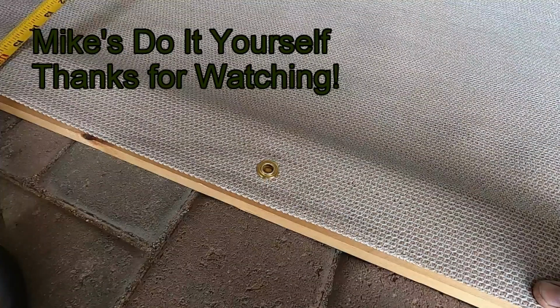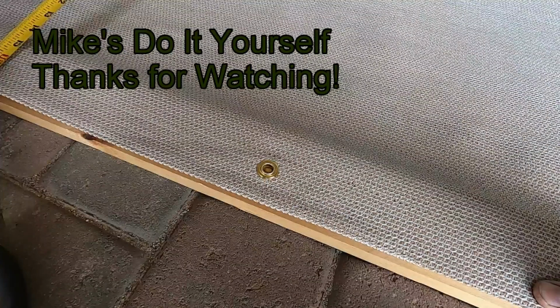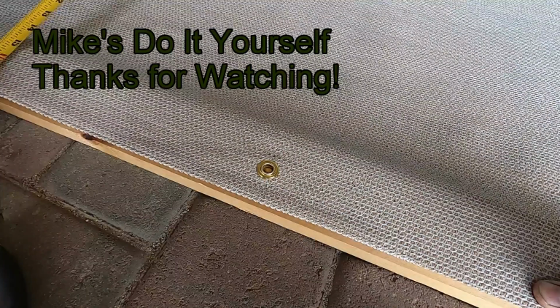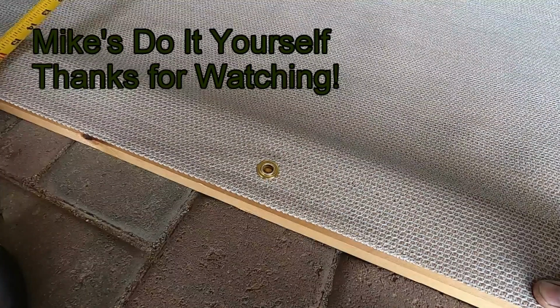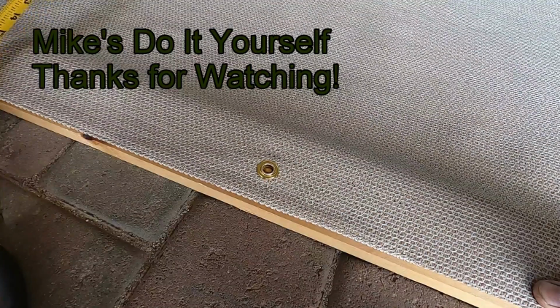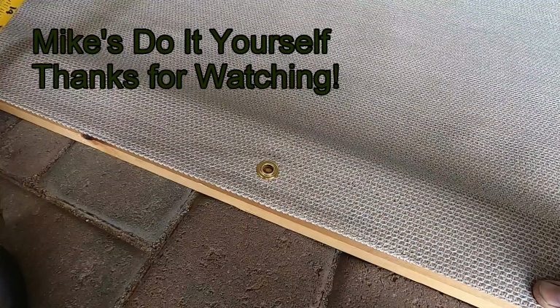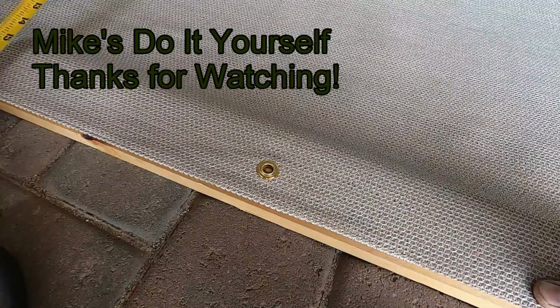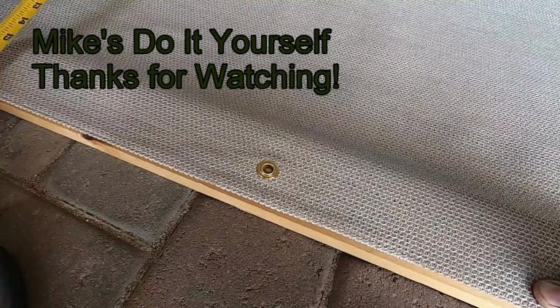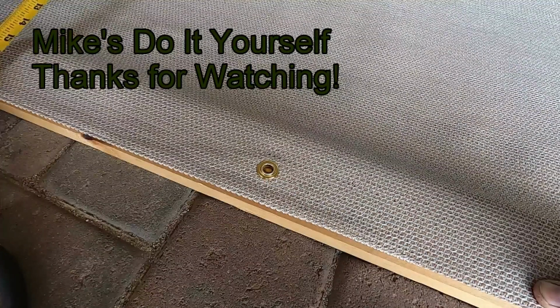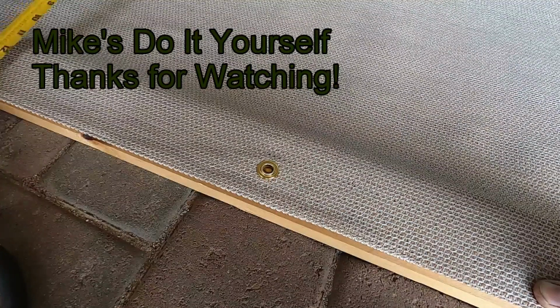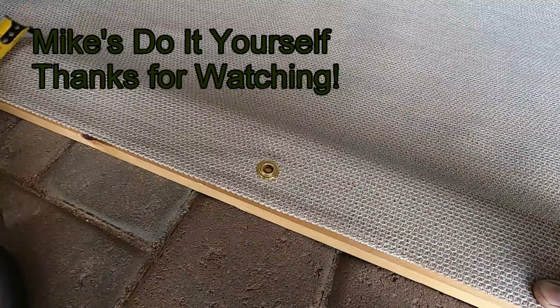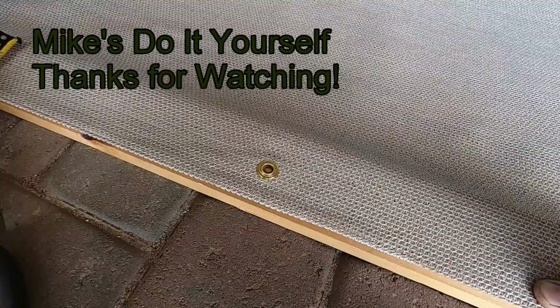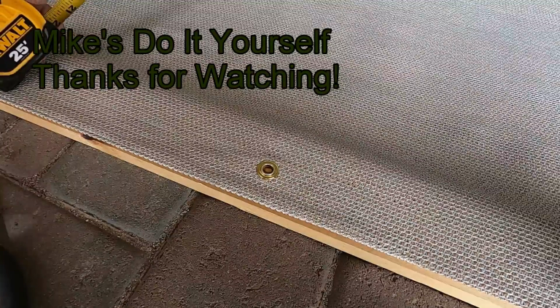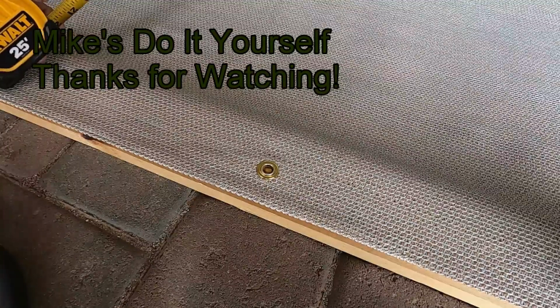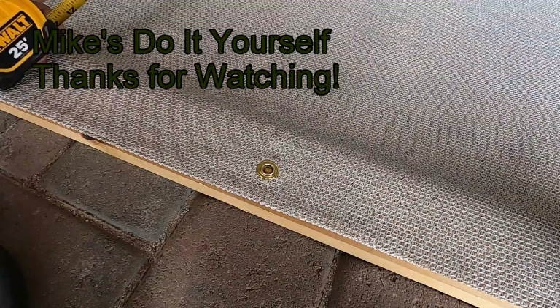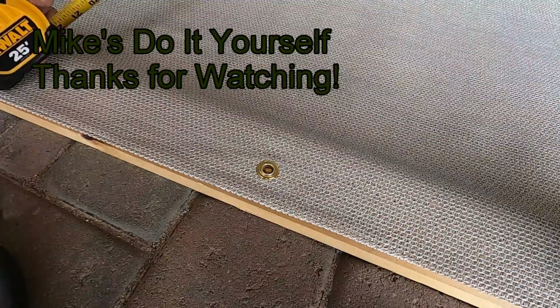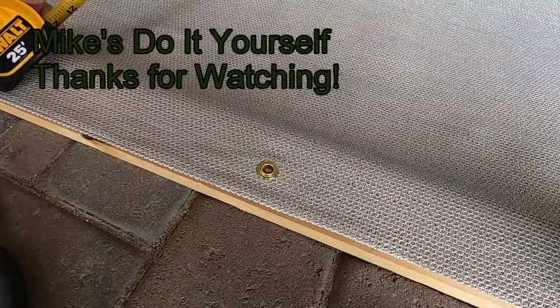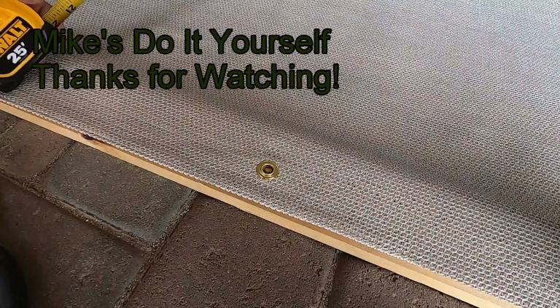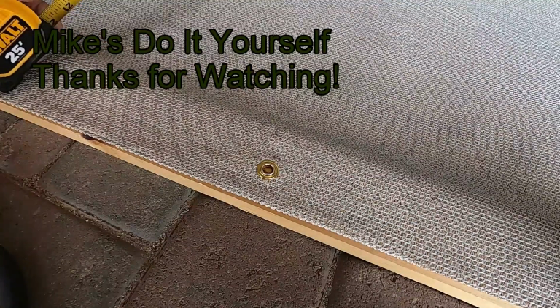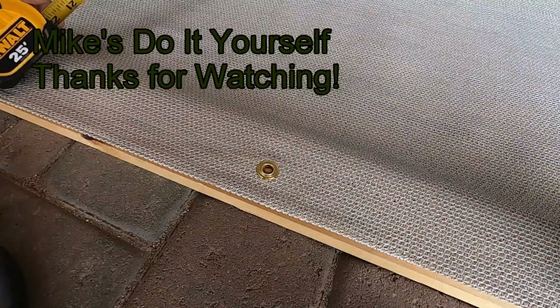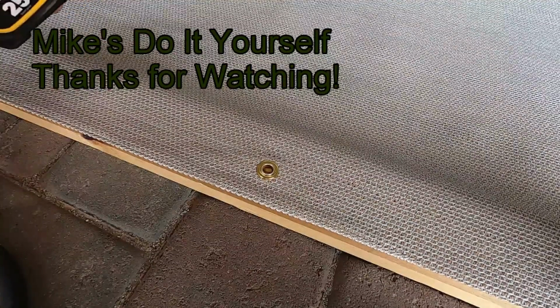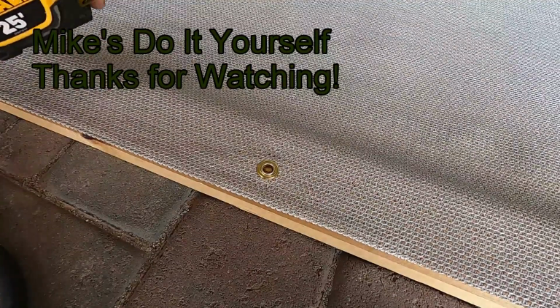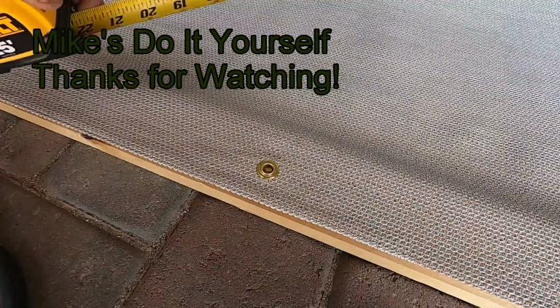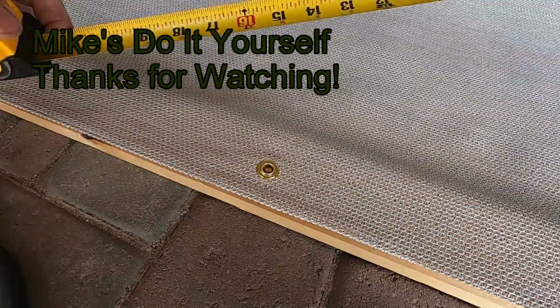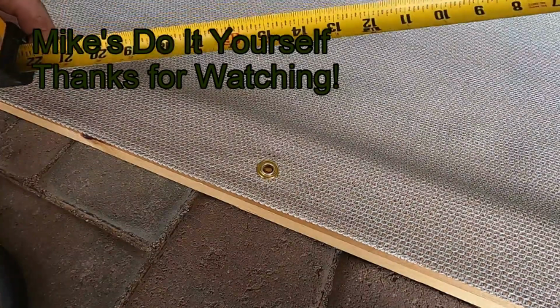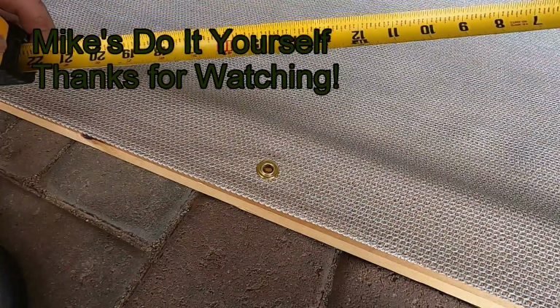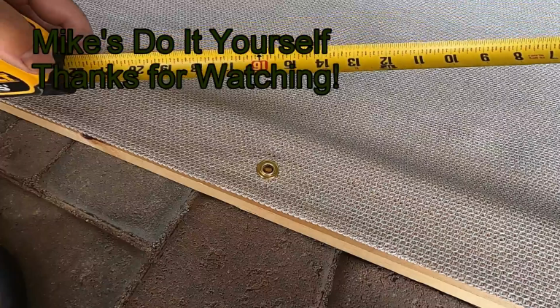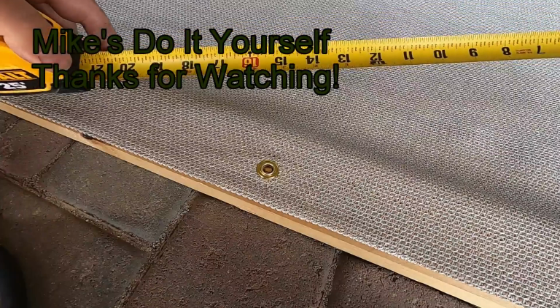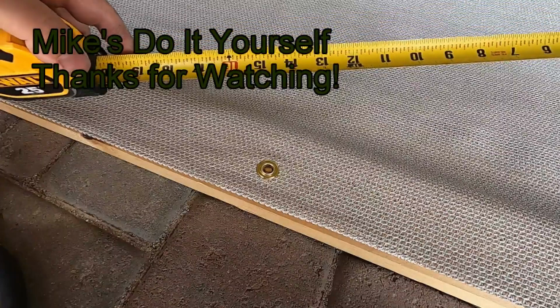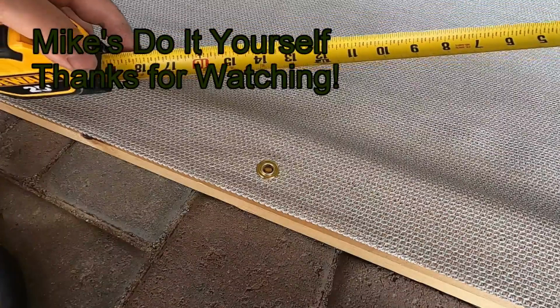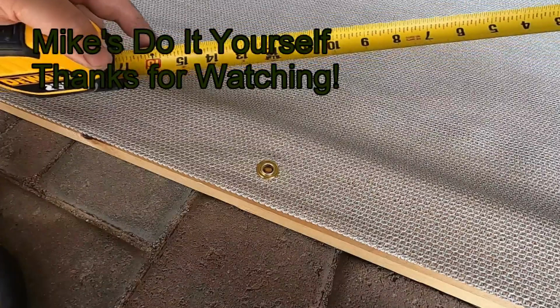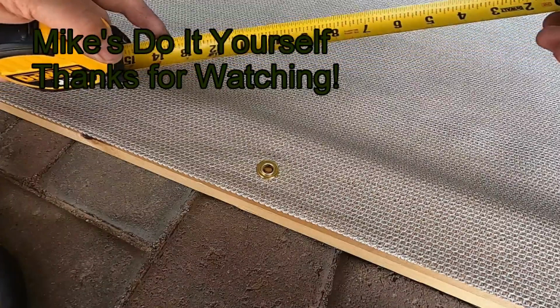And that's it. Well, I hope this has been helpful. This has been Mike from Mike's Do Yourself. Good luck on your next home or automotive project and thanks for watching. Don't forget to share, like, subscribe, and comment.